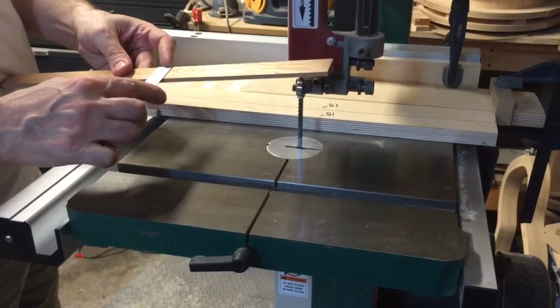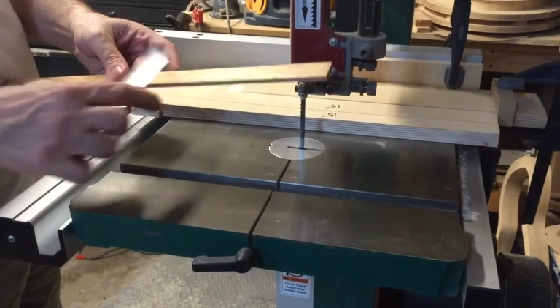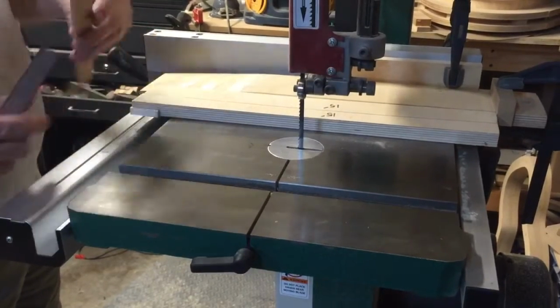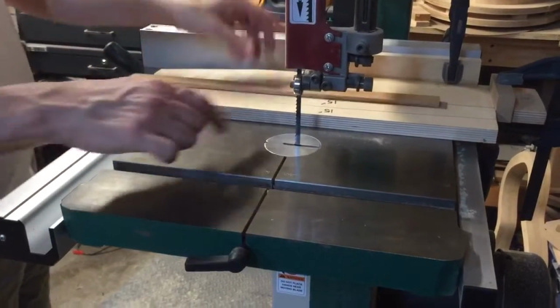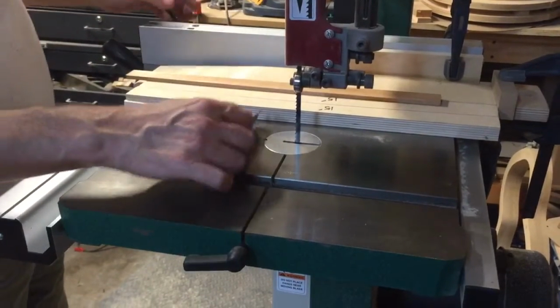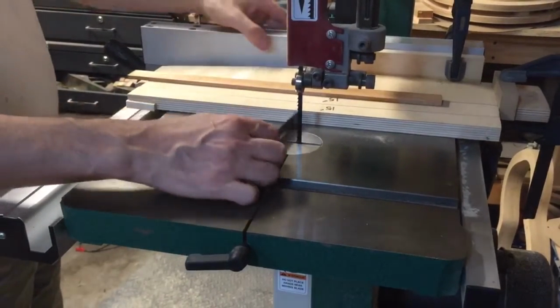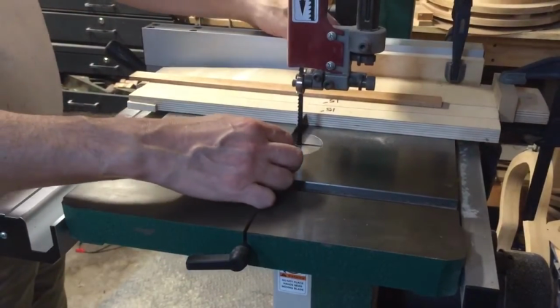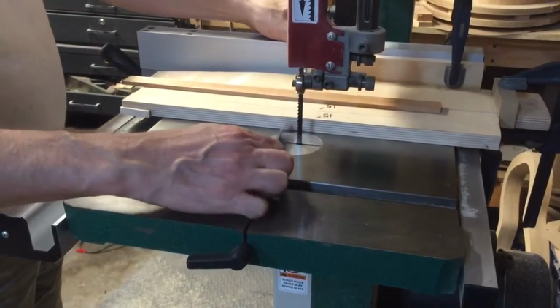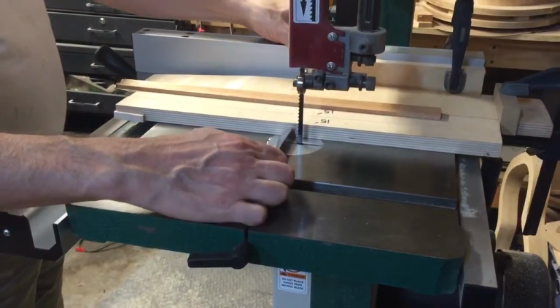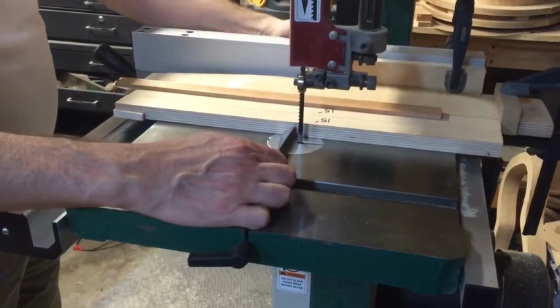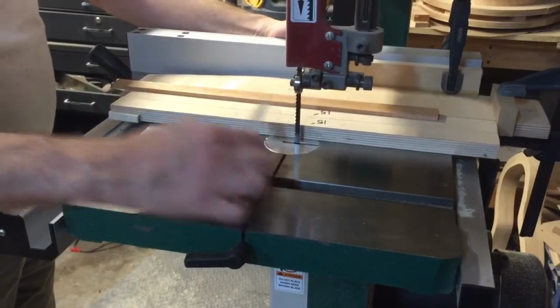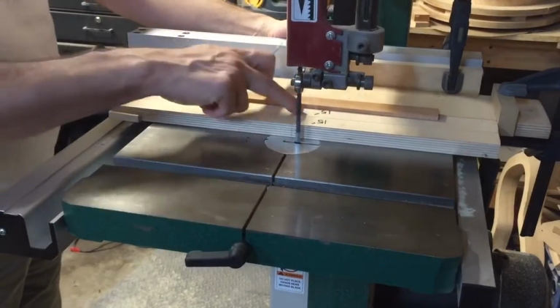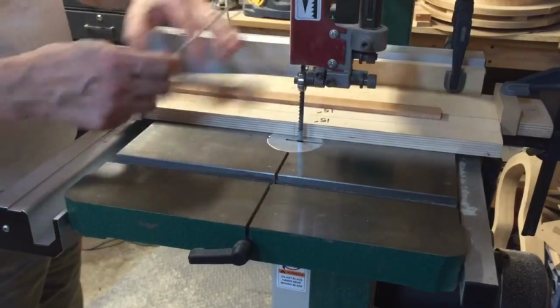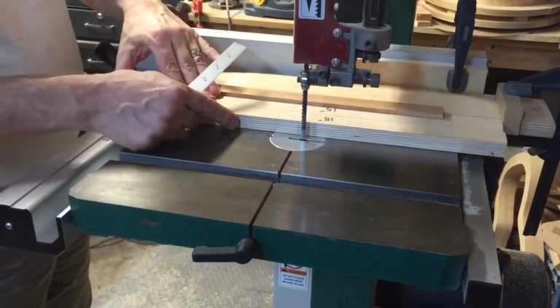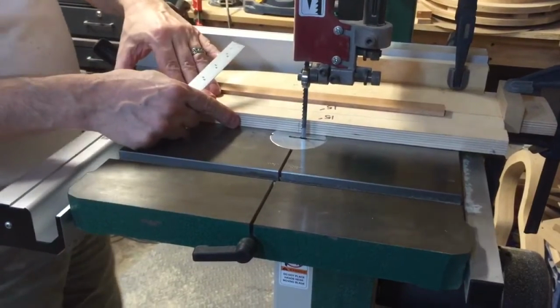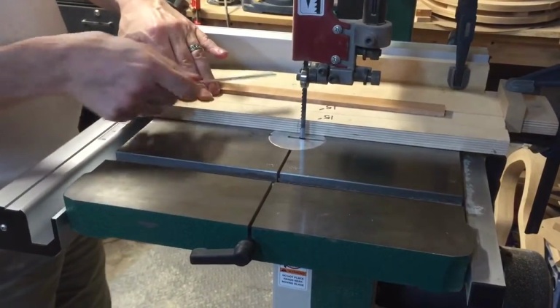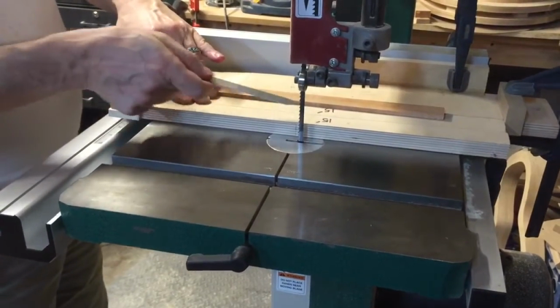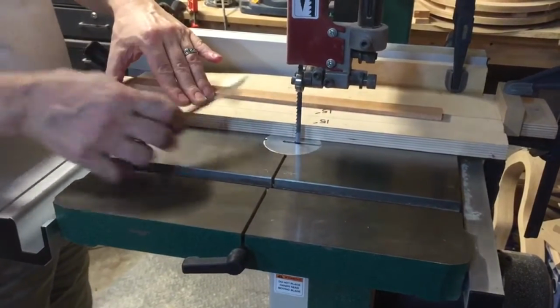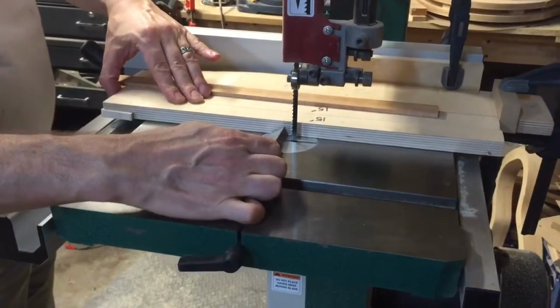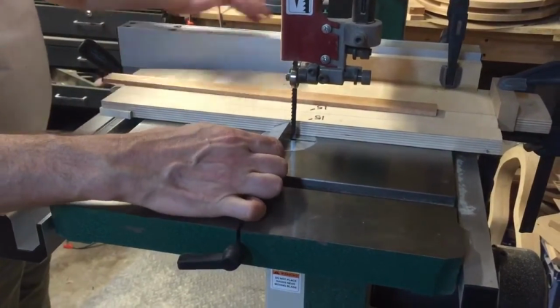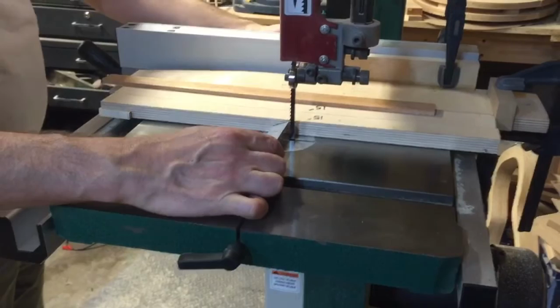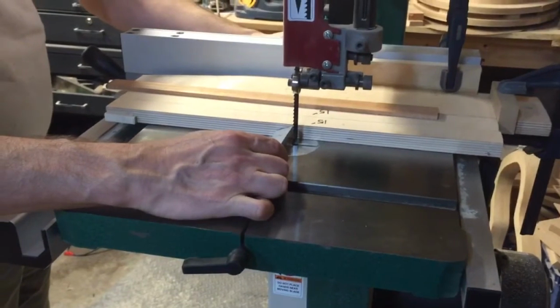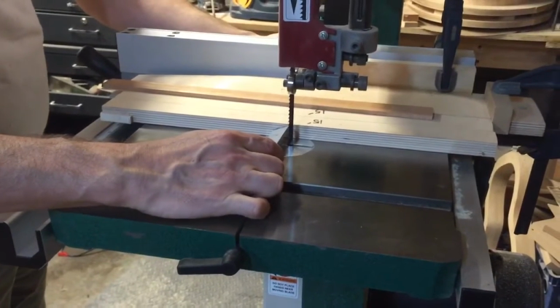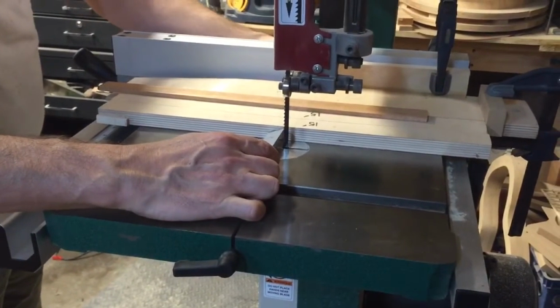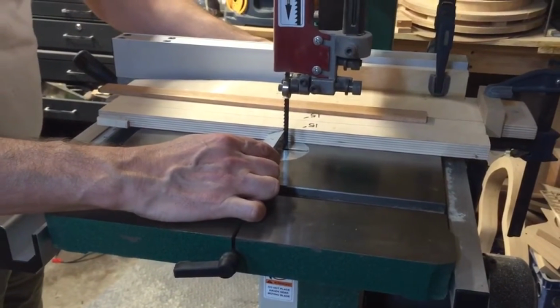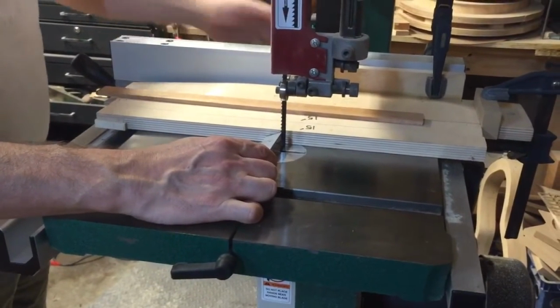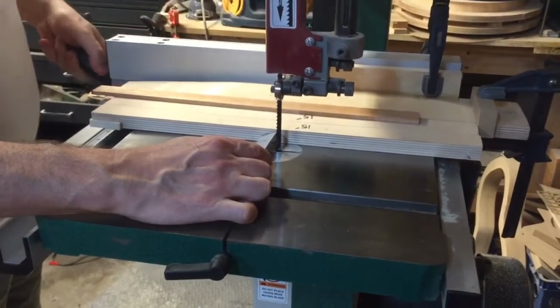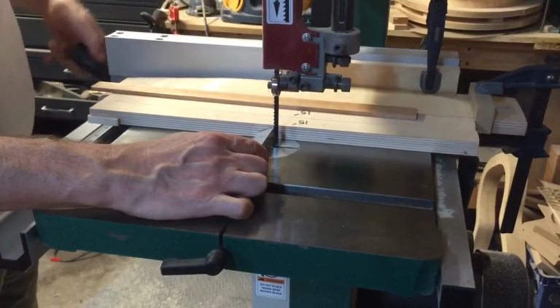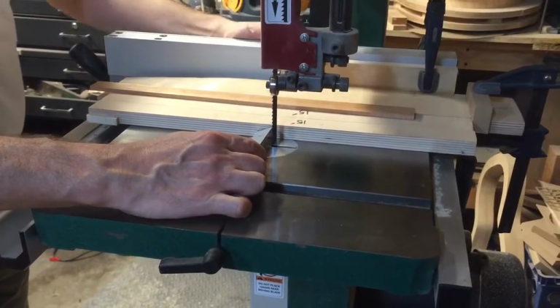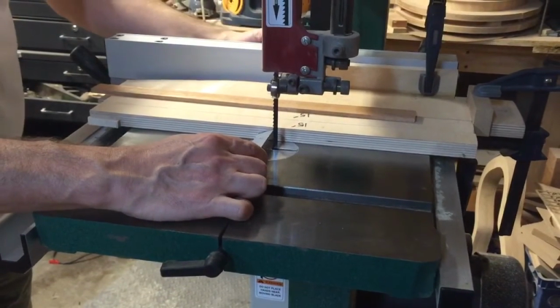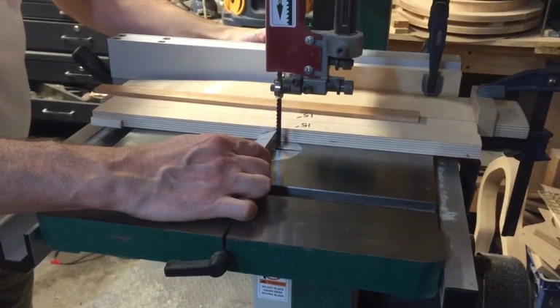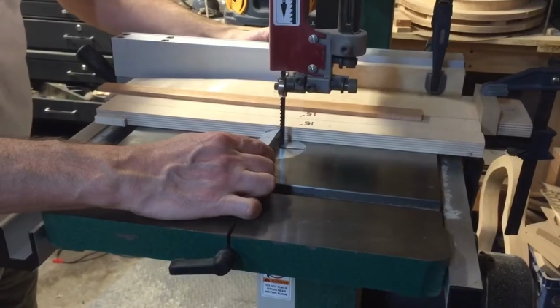The very first step is to make these guys centered — aligned with your blade. Now set your height for, say, 3 quarters, and maybe a smidge more so that you can clean it up.